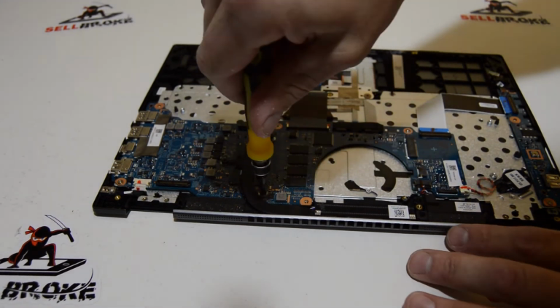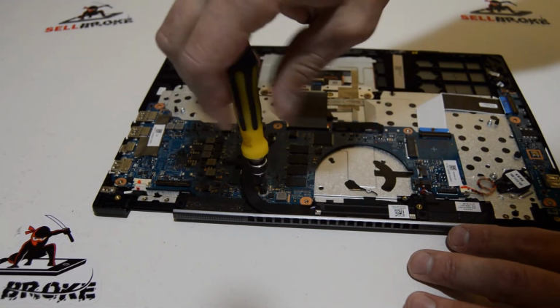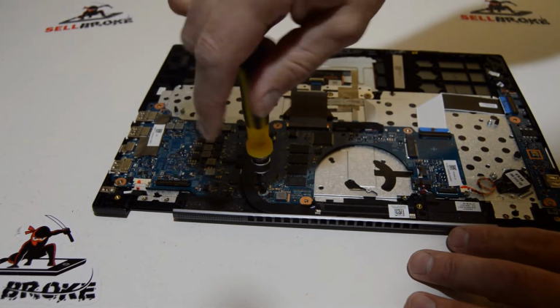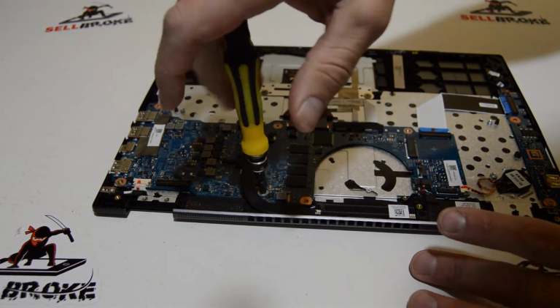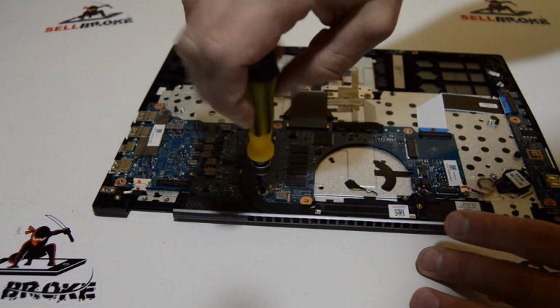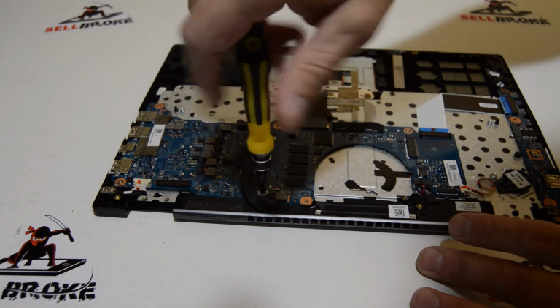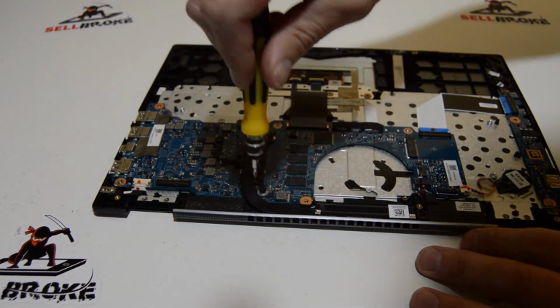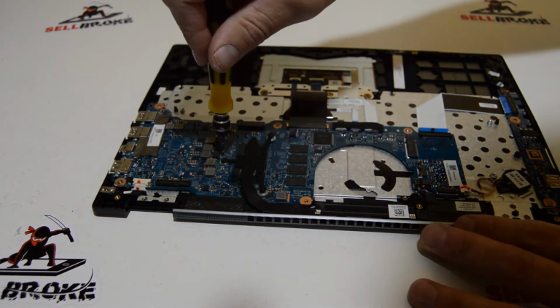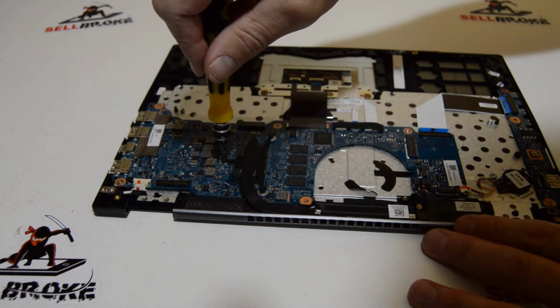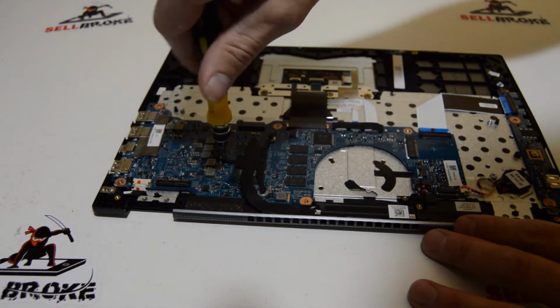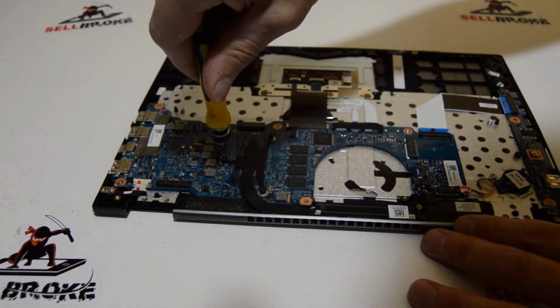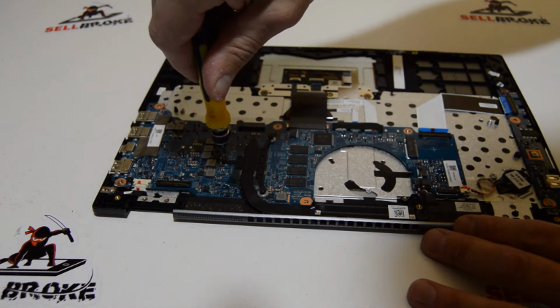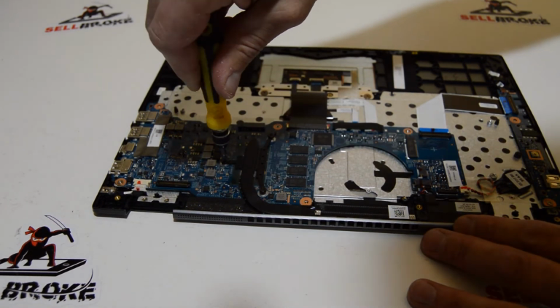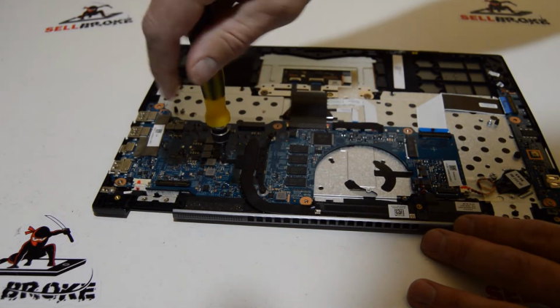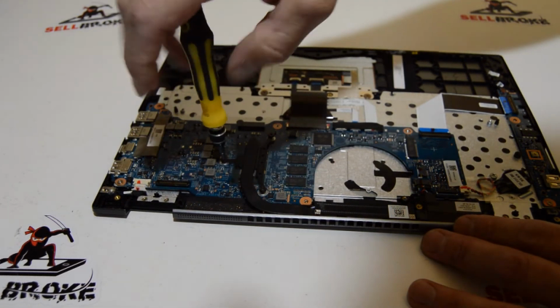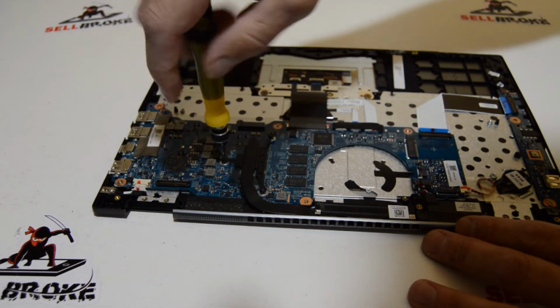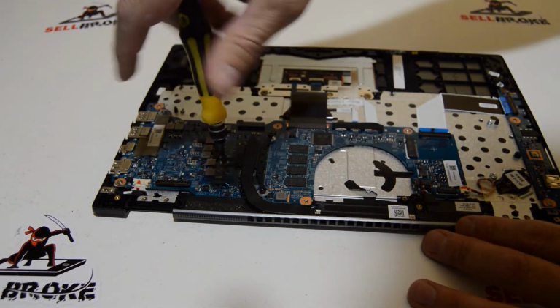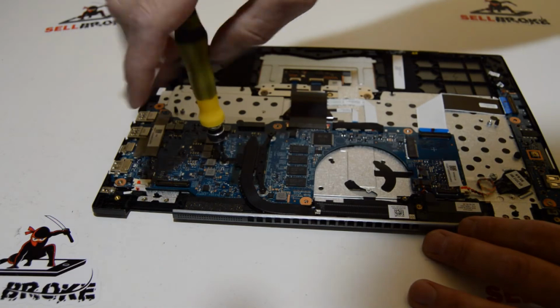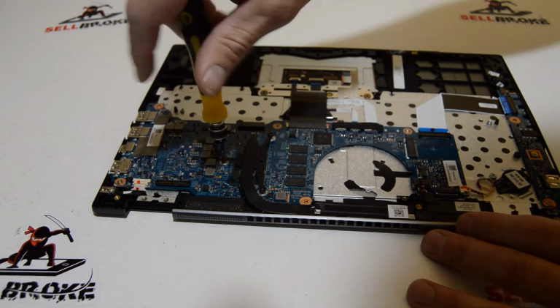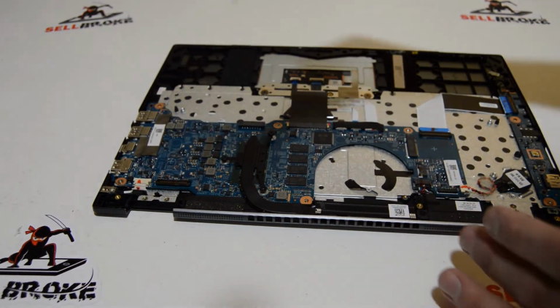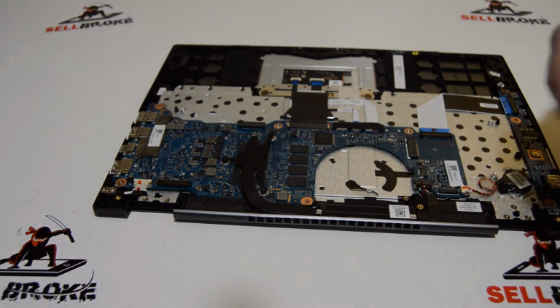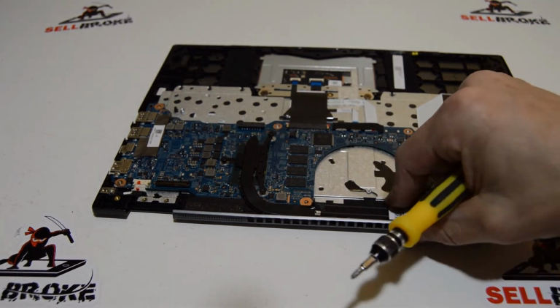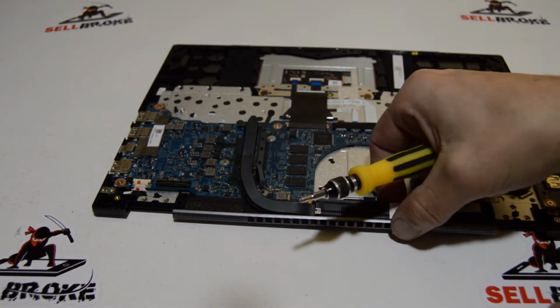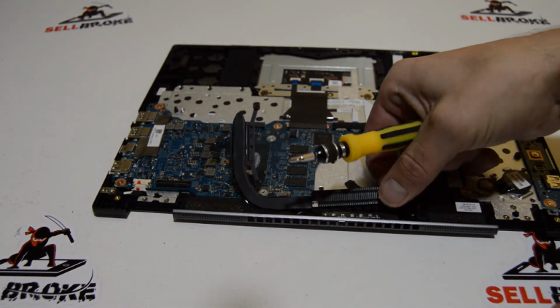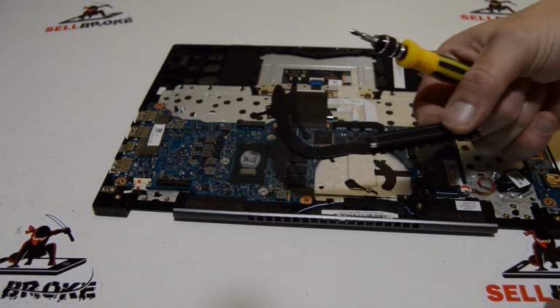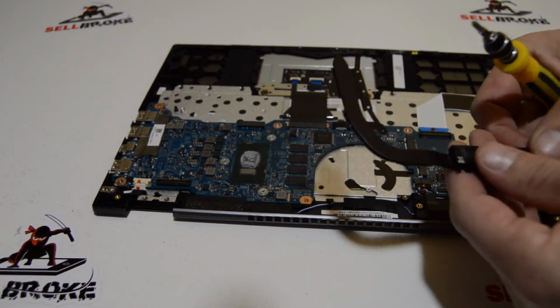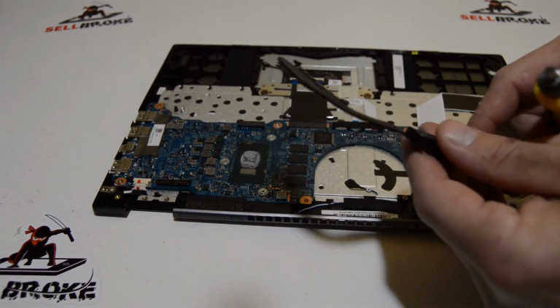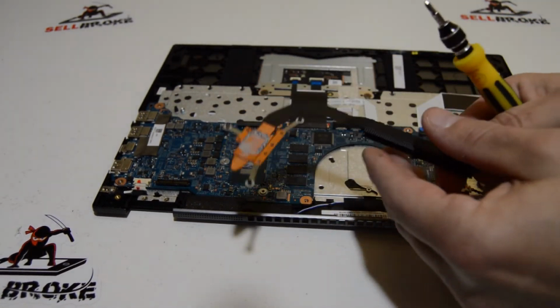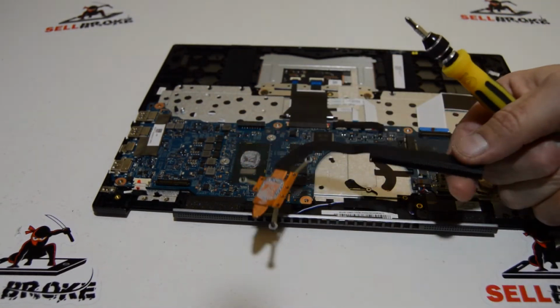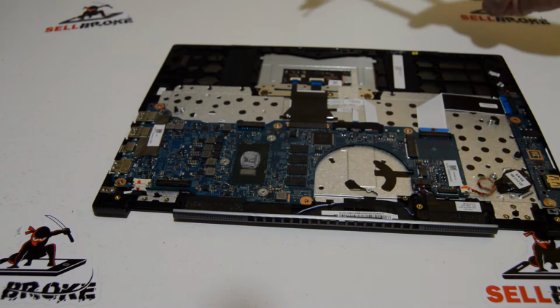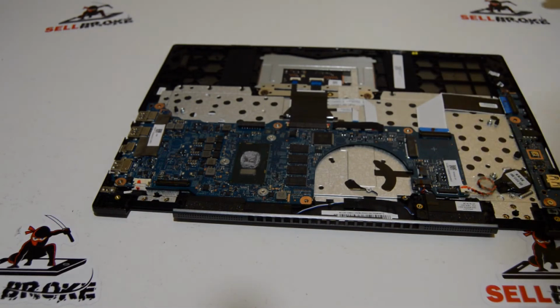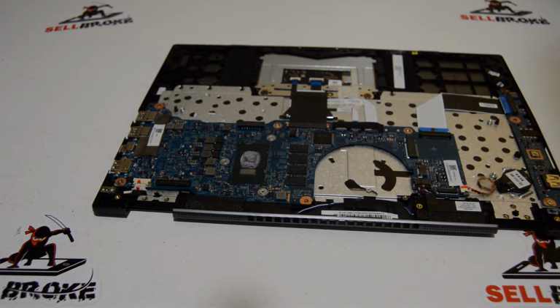Once we have those three screws loosened, we can remove the heat sink from the motherboard.